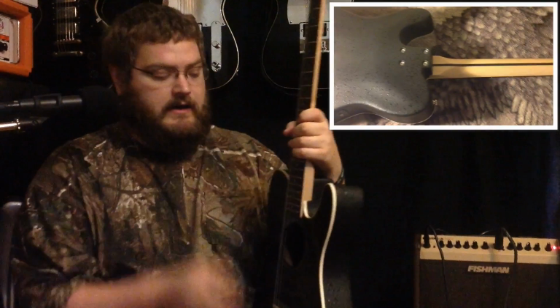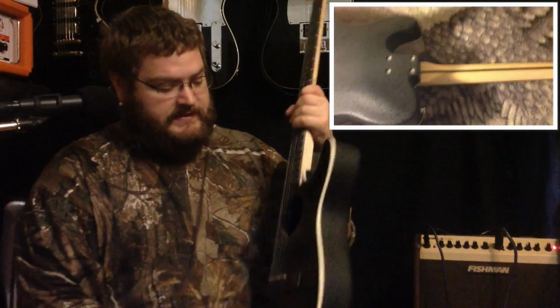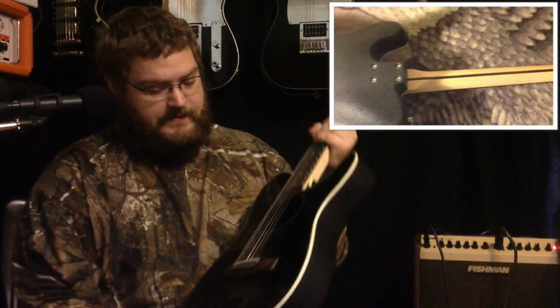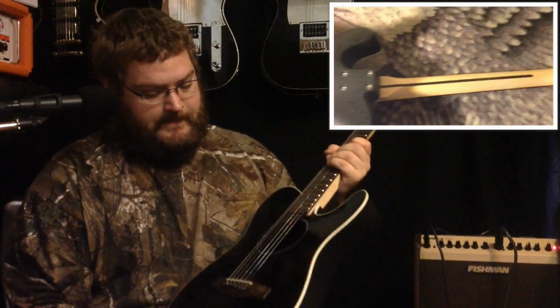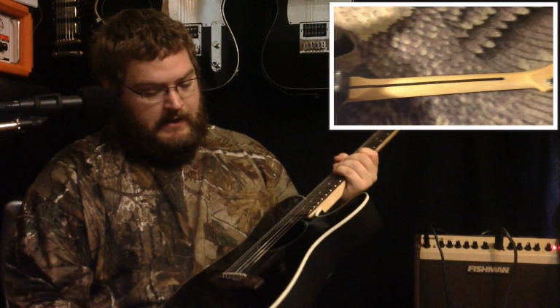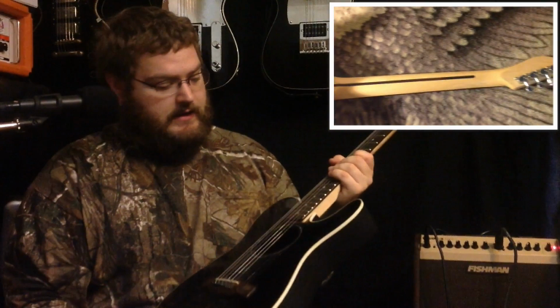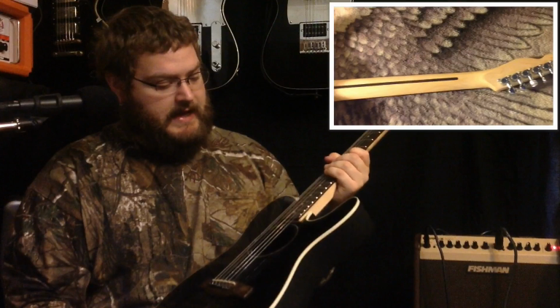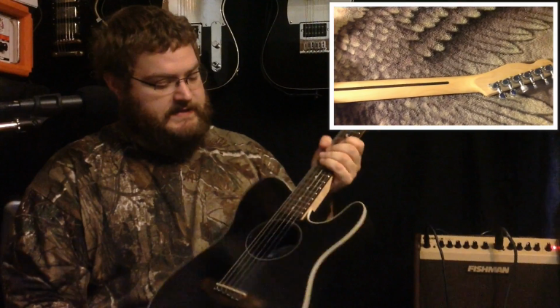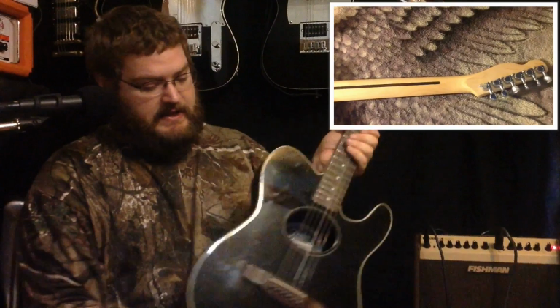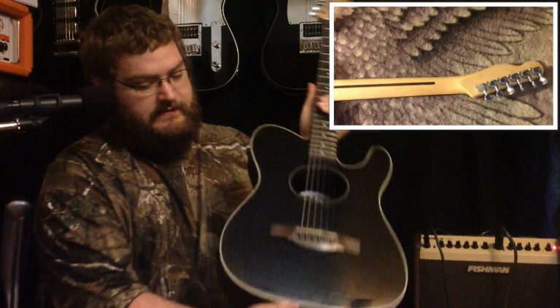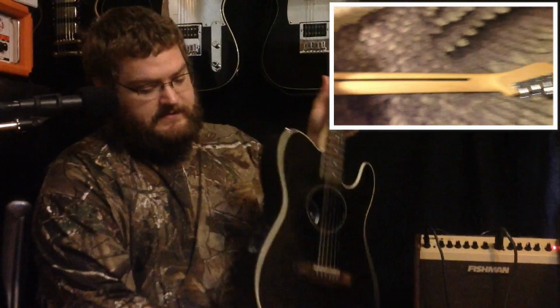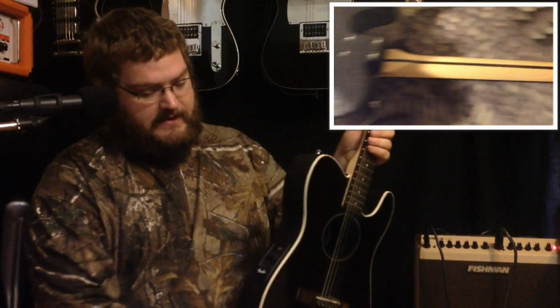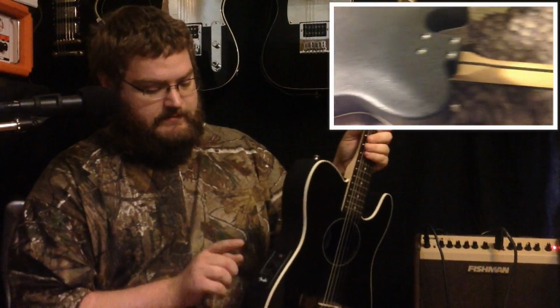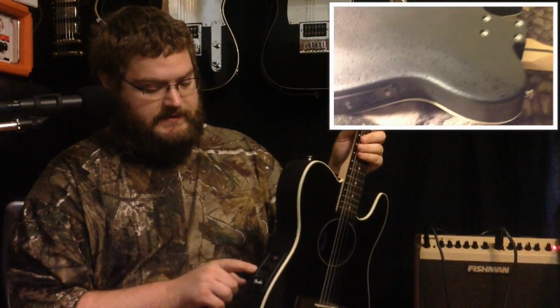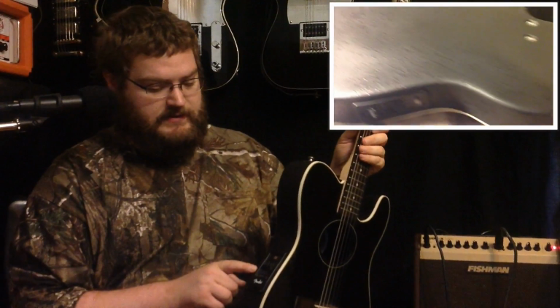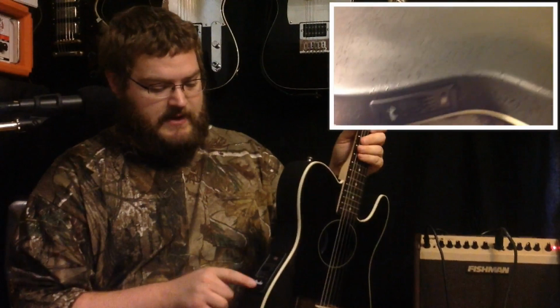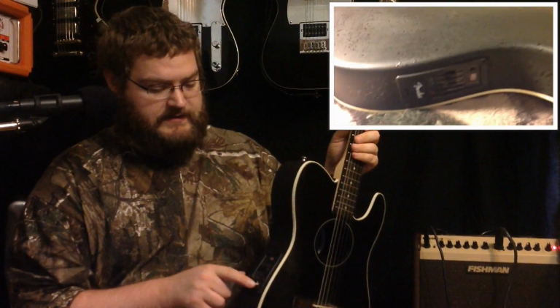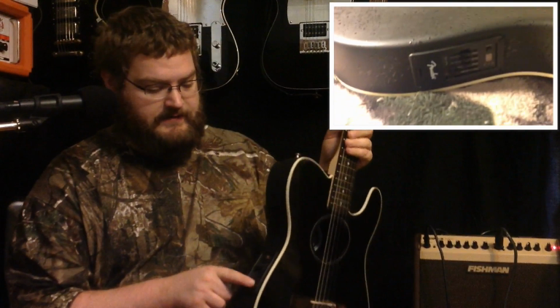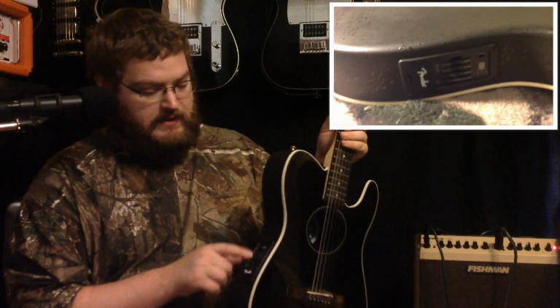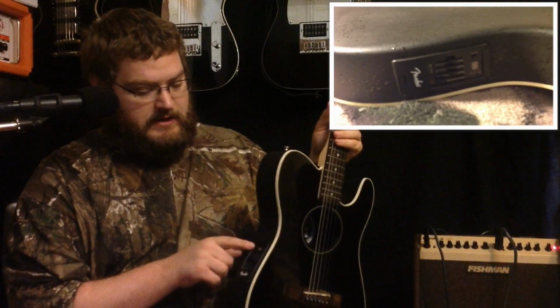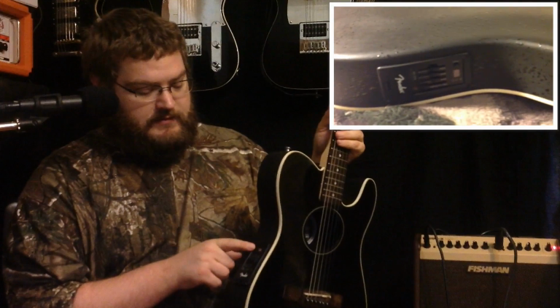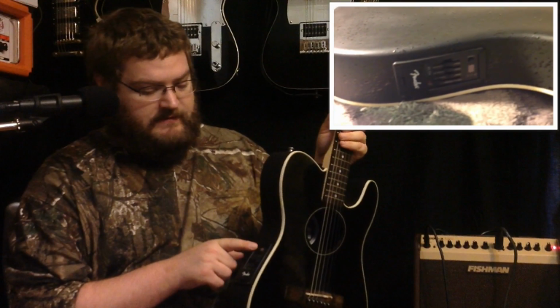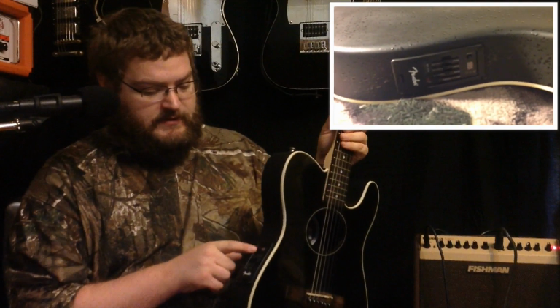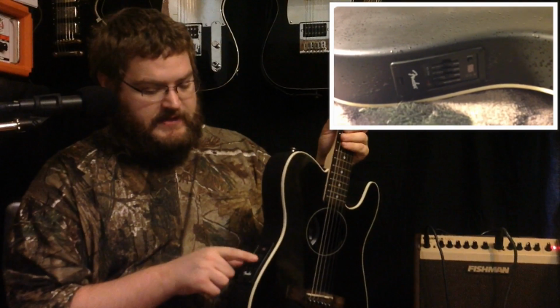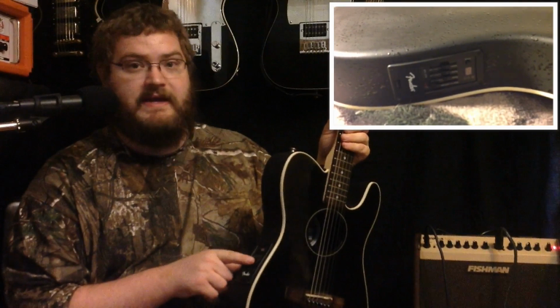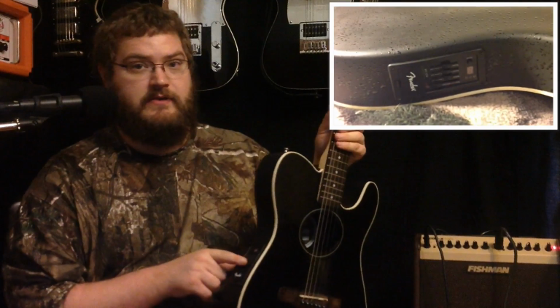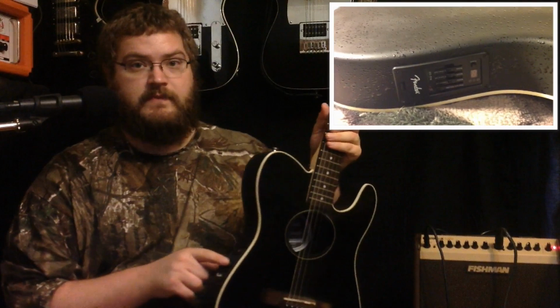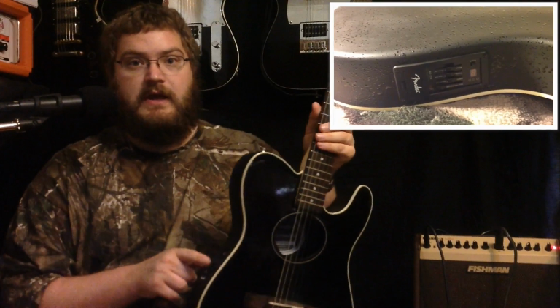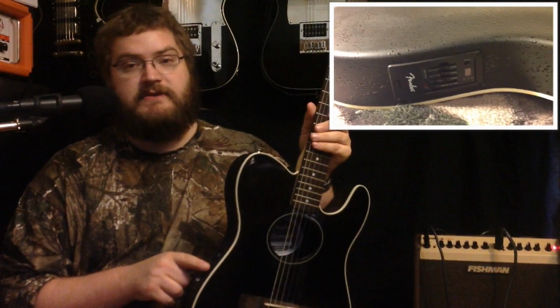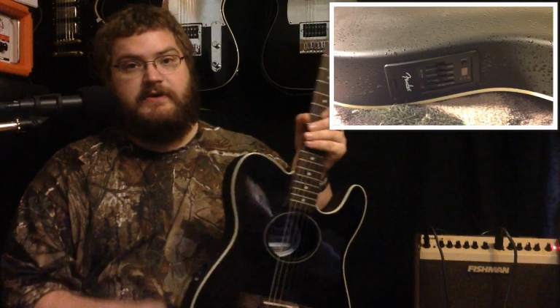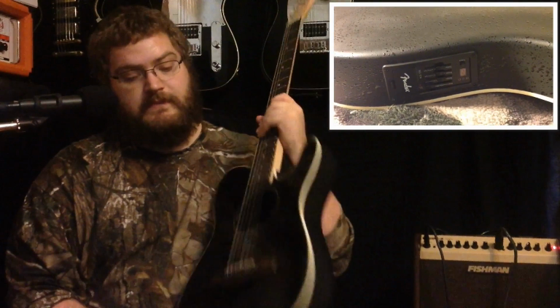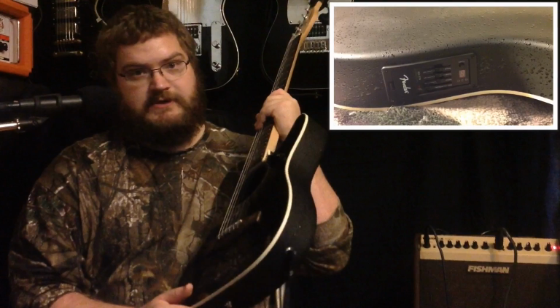This guitar has a Fishman preamp built into it with a battery box right here. You push the button for the tuner. It's got a three-band EQ and a master volume input jack.